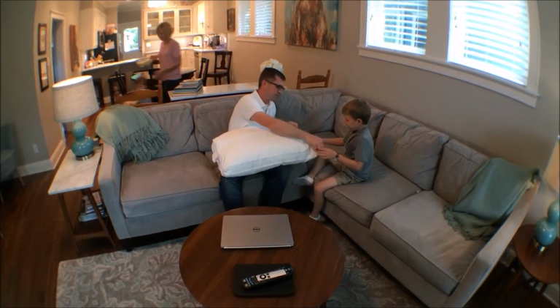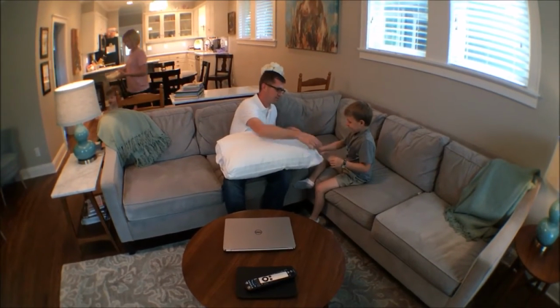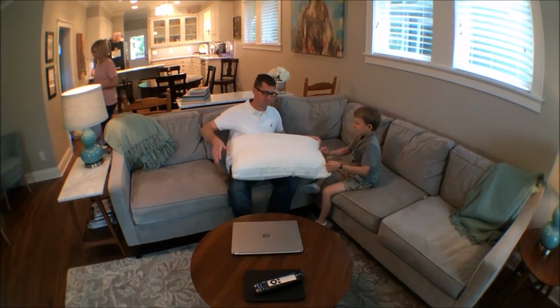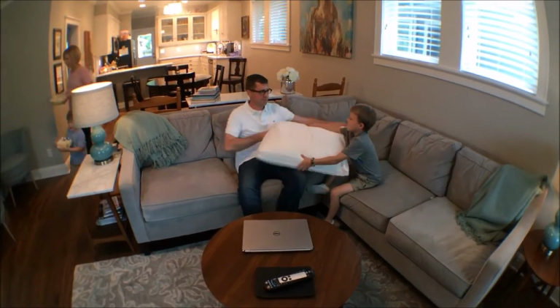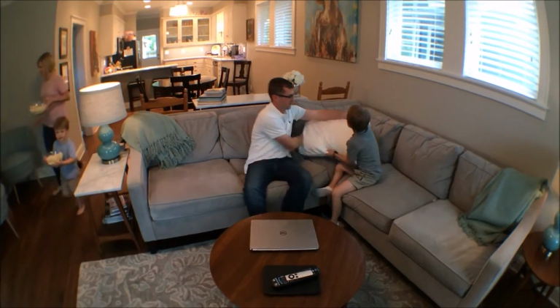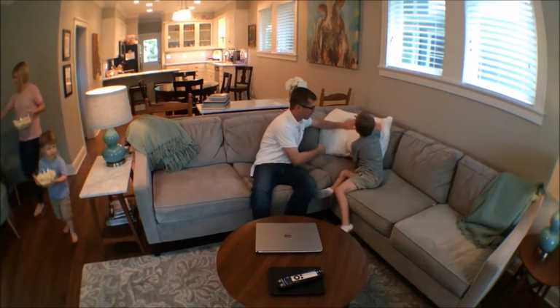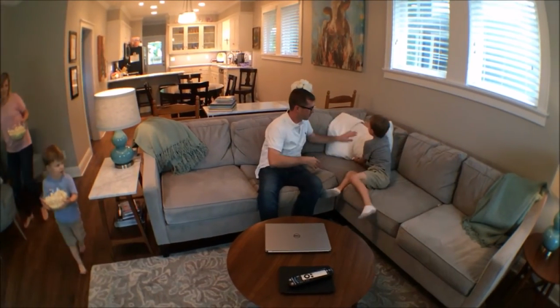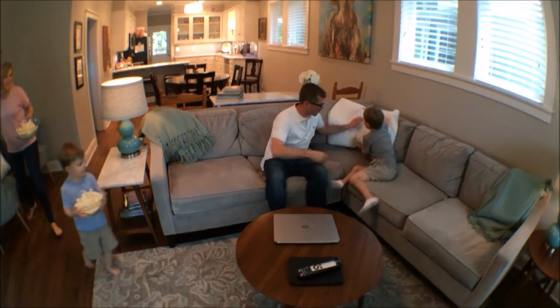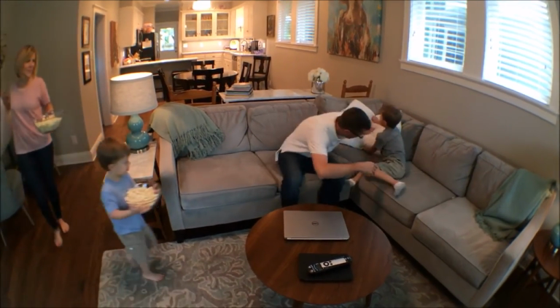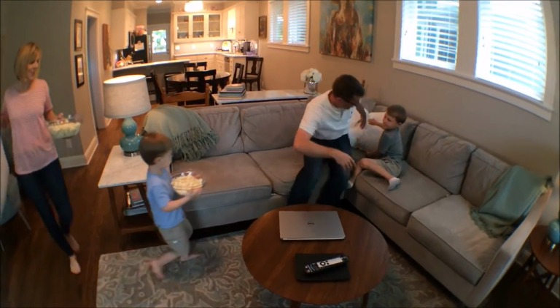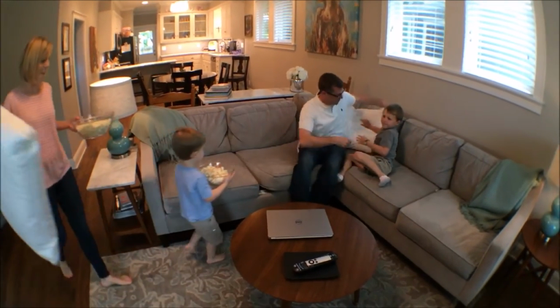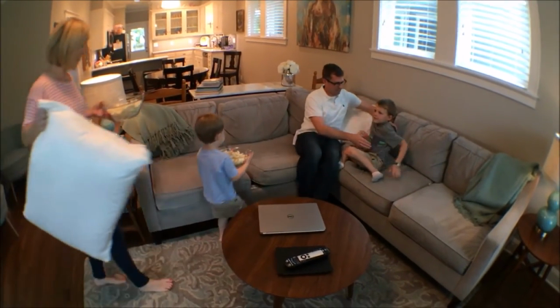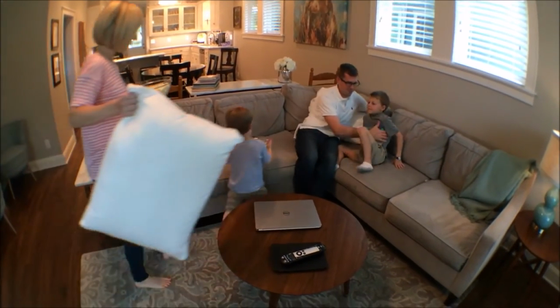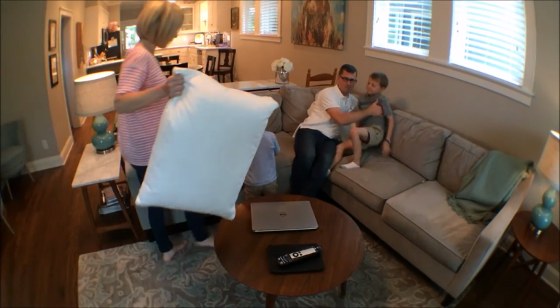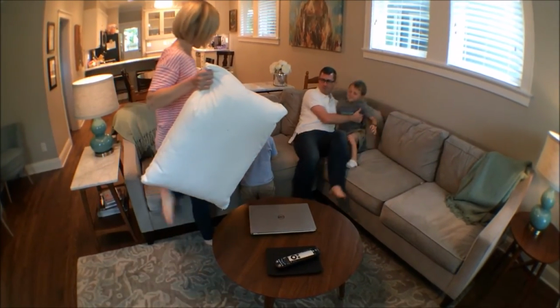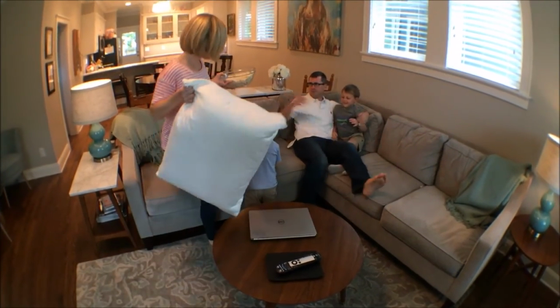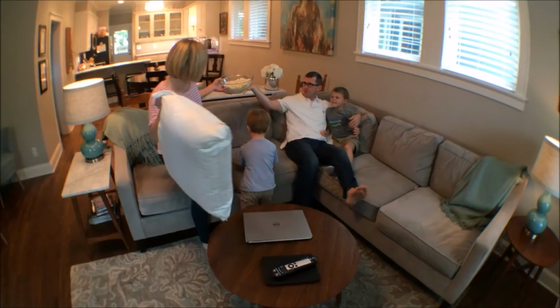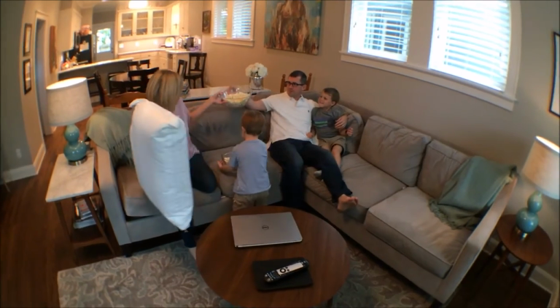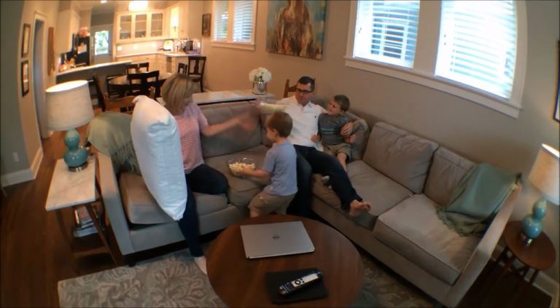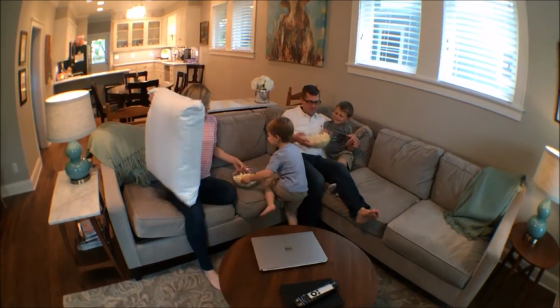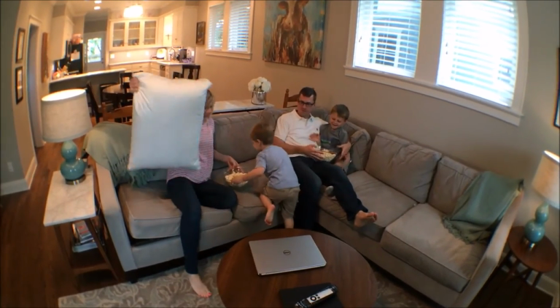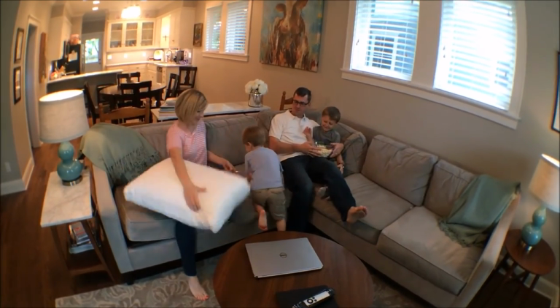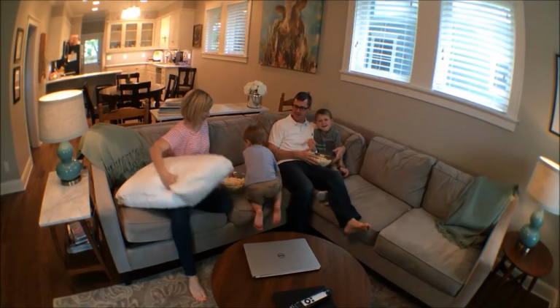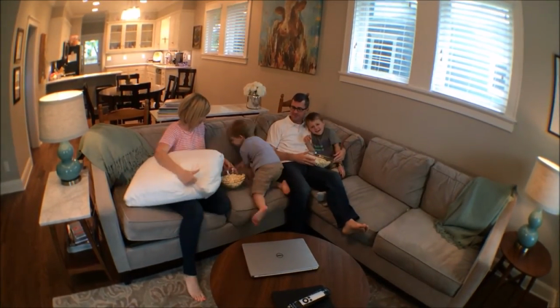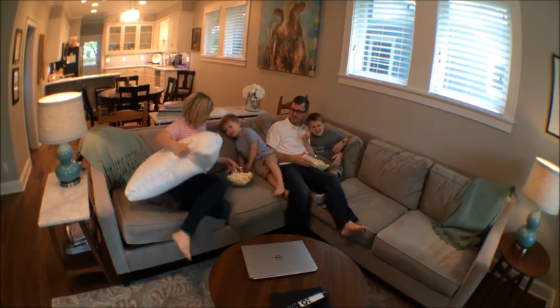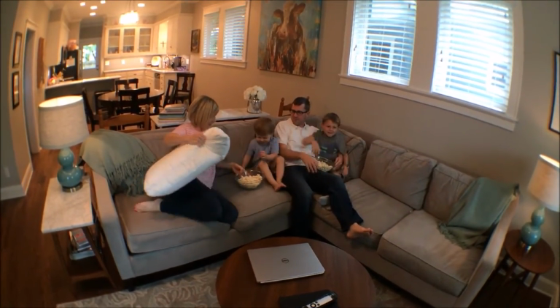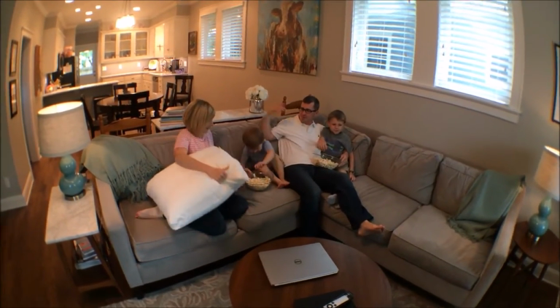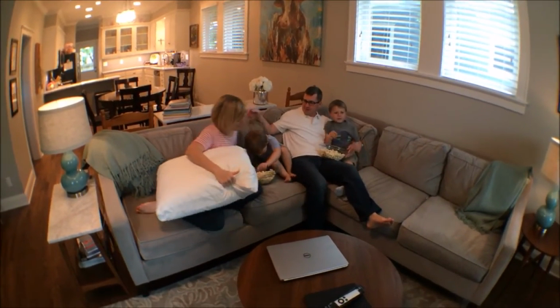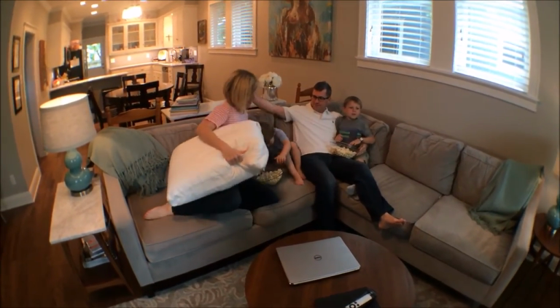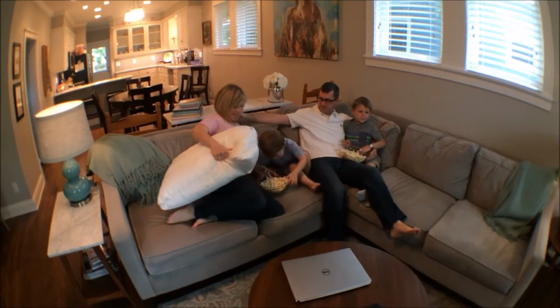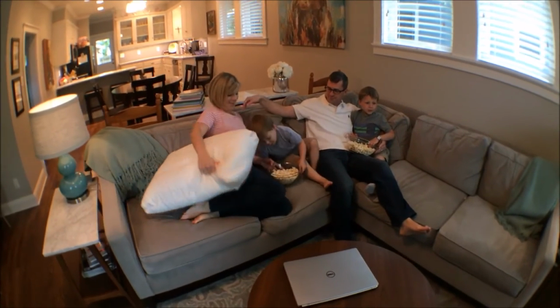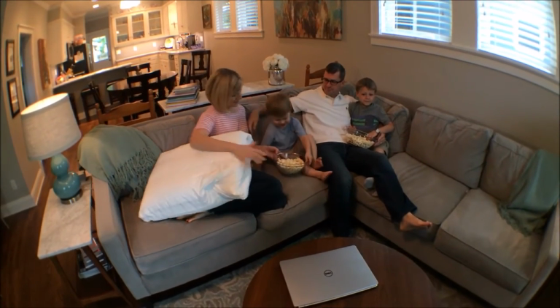Our design gives you complete control and flexibility to fully customize a pillow that gives you the feel that you want and the support that you need for the perfect night's sleep. One case and six inserts is all you need to build a pillow that's uniquely perfect for you.